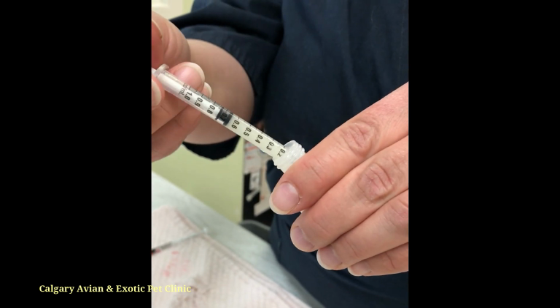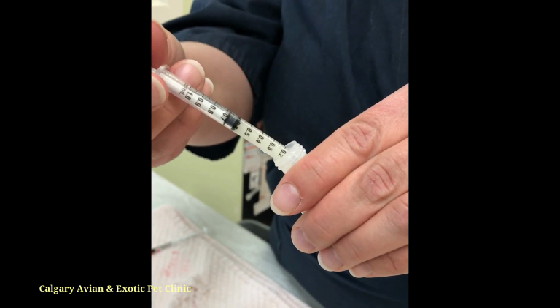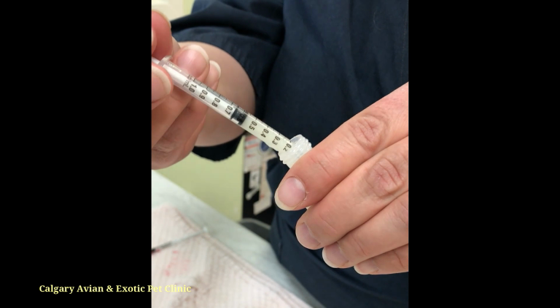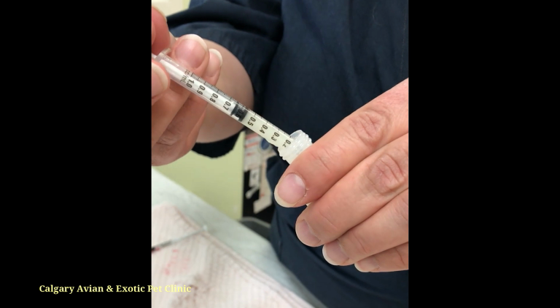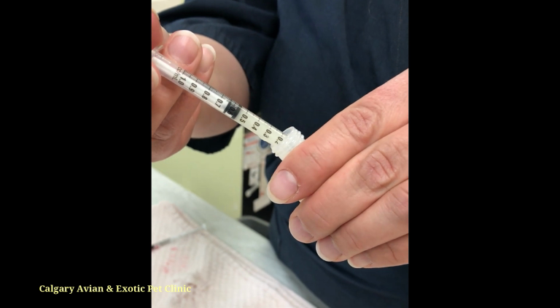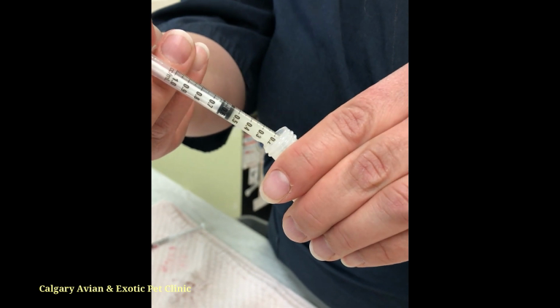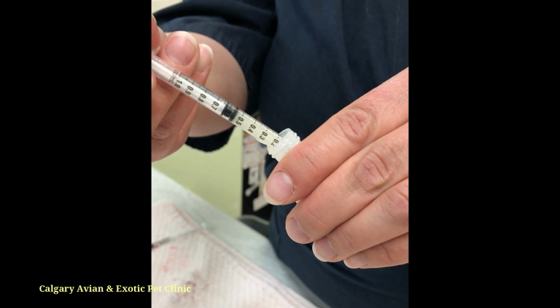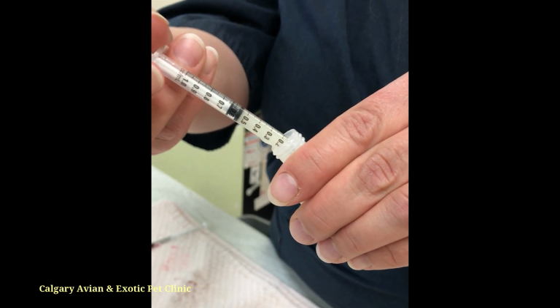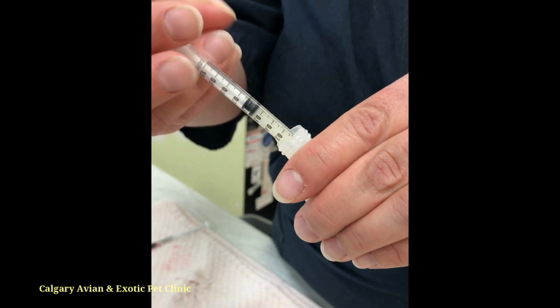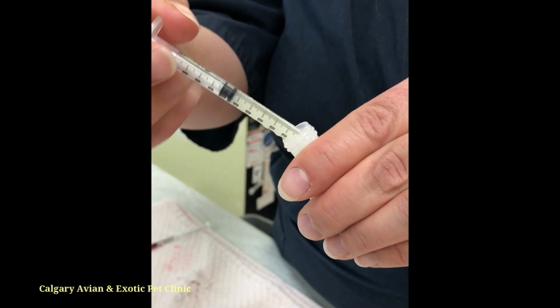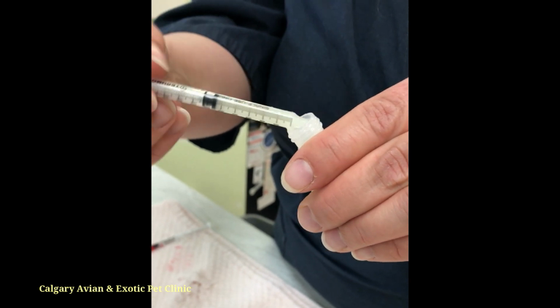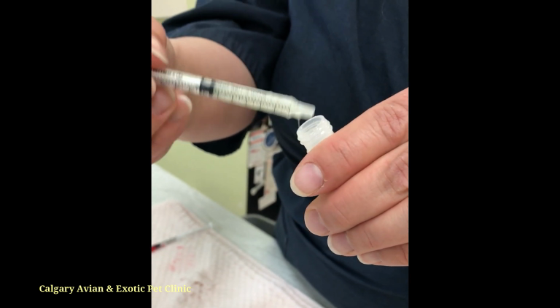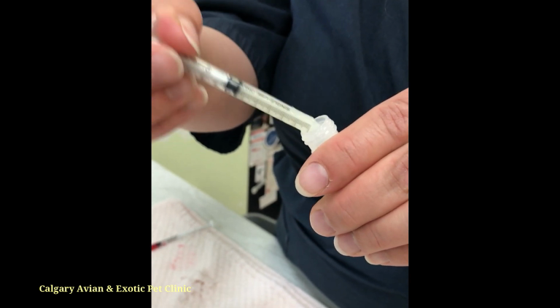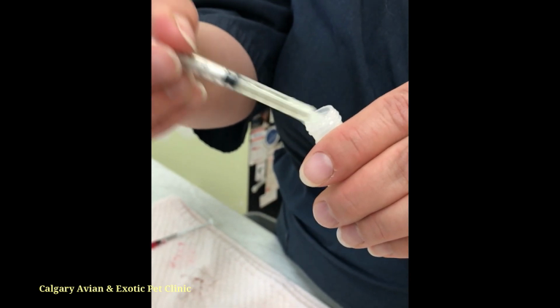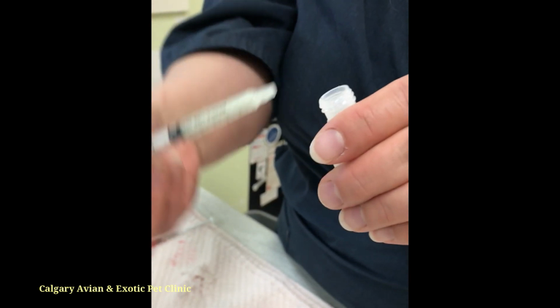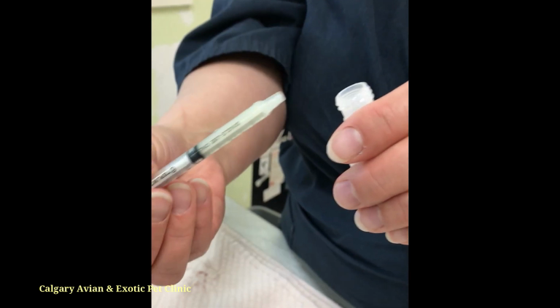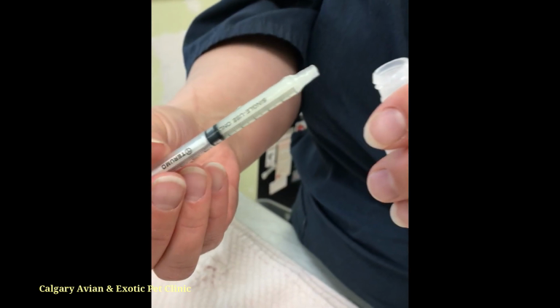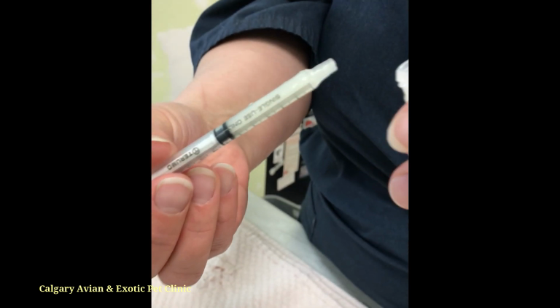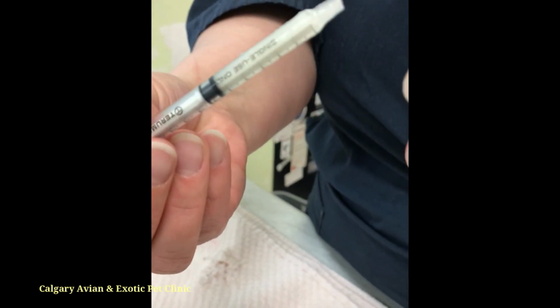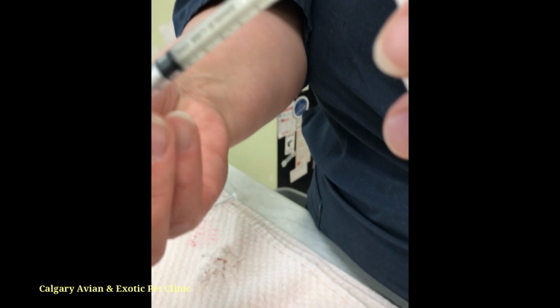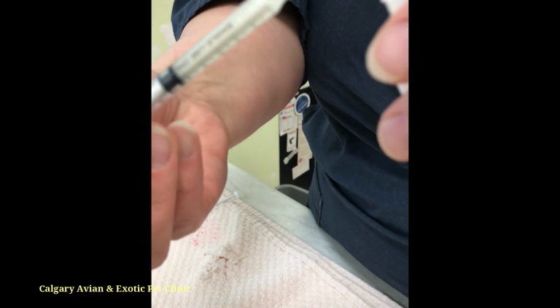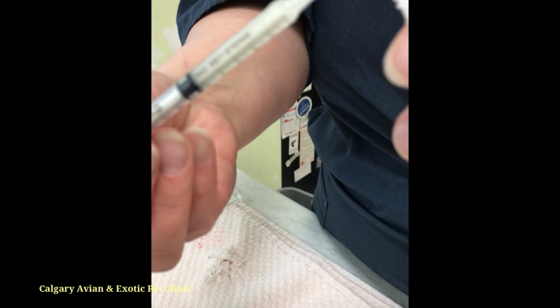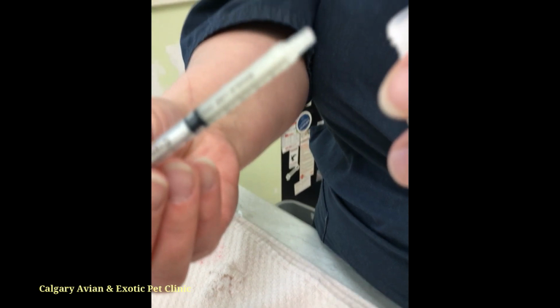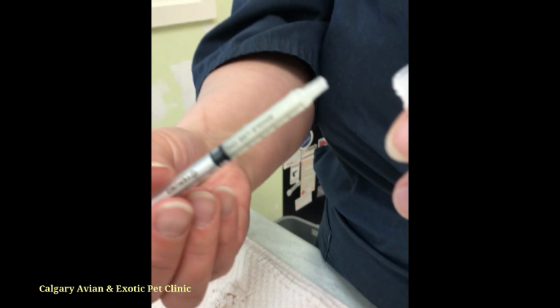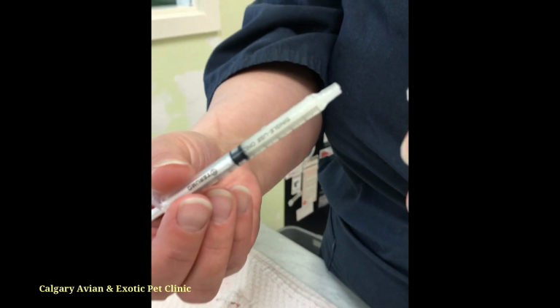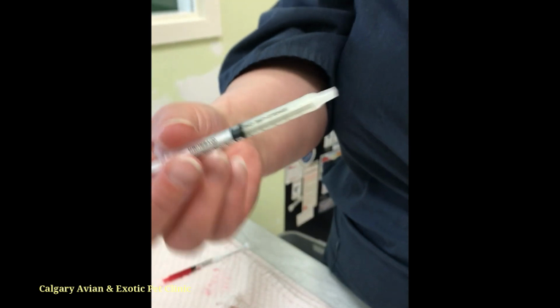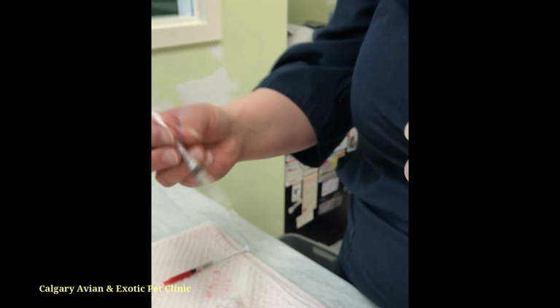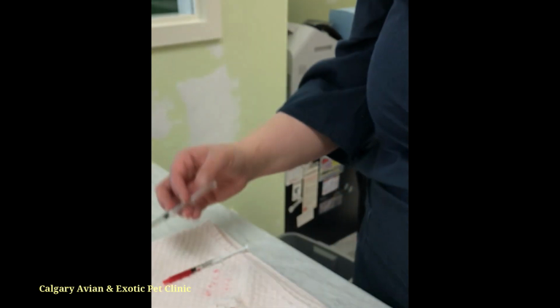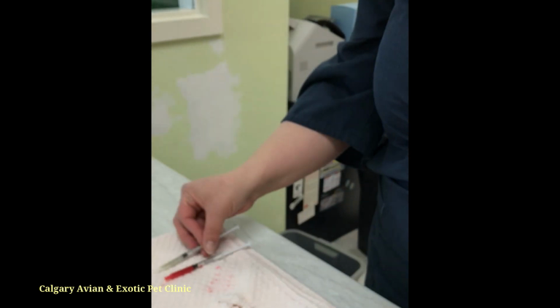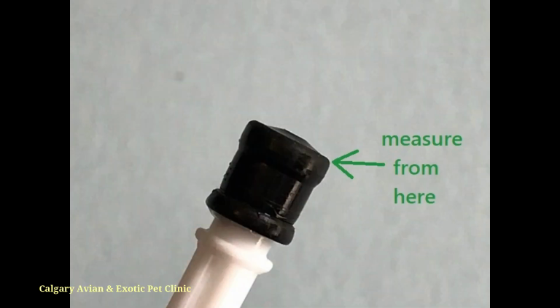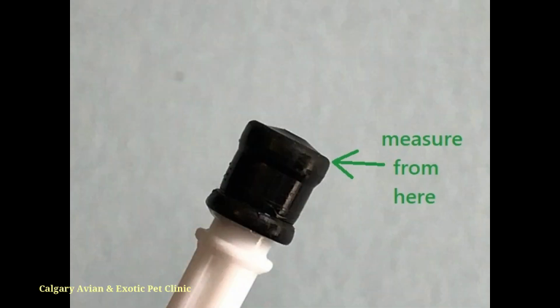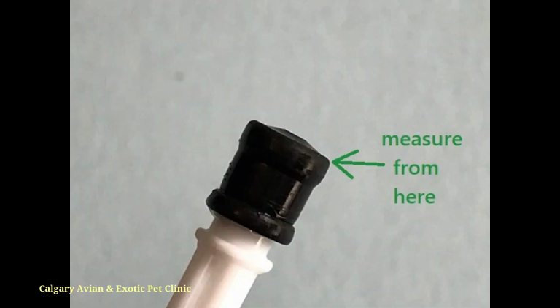The markings on the side of the syringe indicate how much liquid you have drawn in. If you draw up more than you need, replace the excess medication back into the prescription bottle.